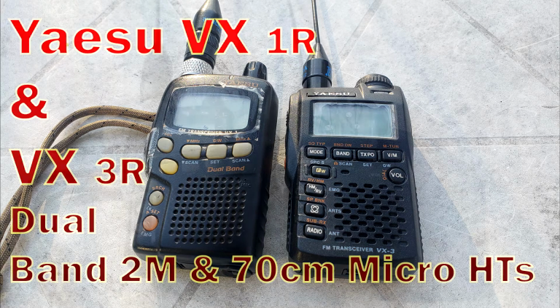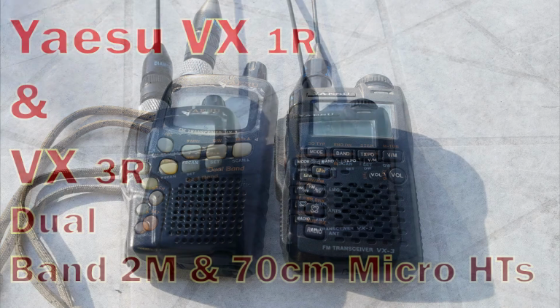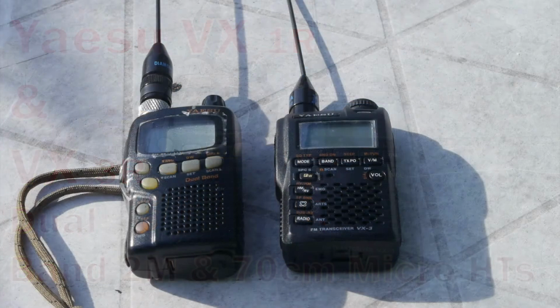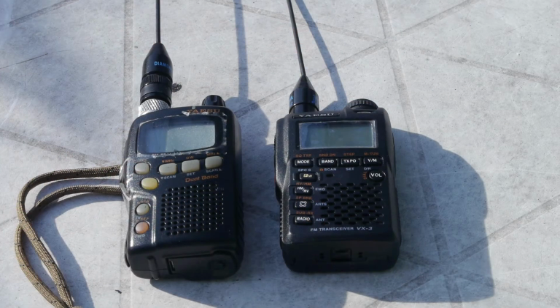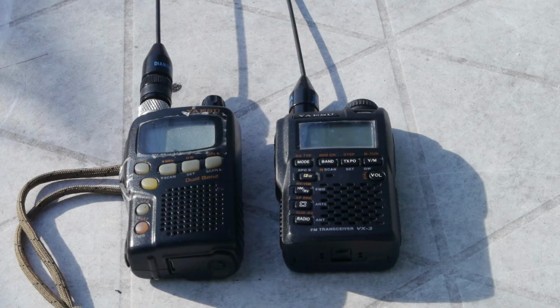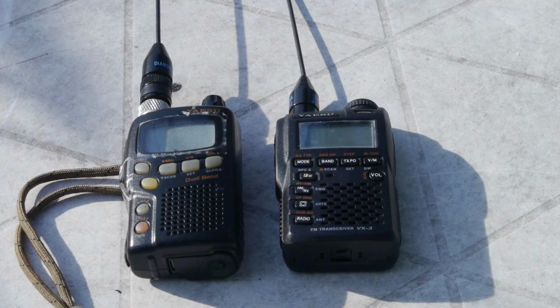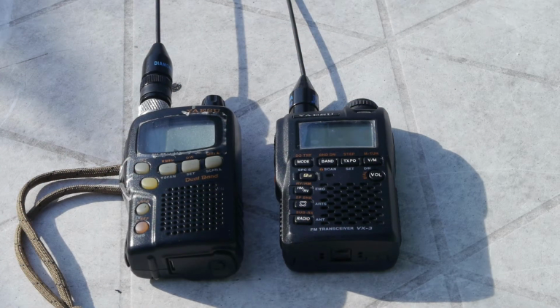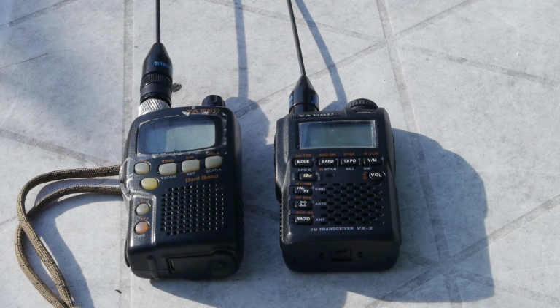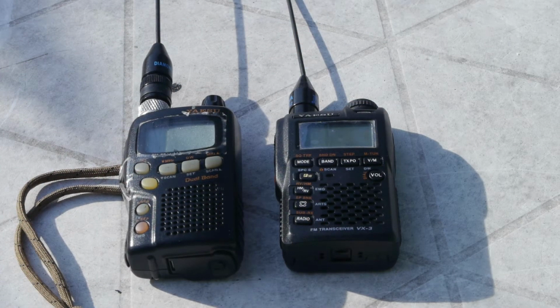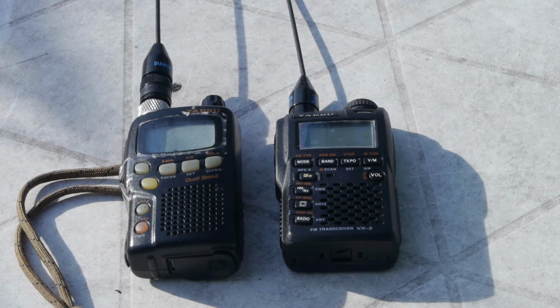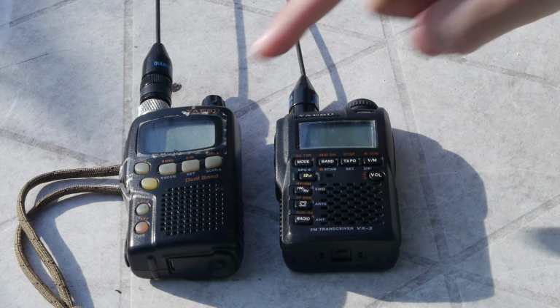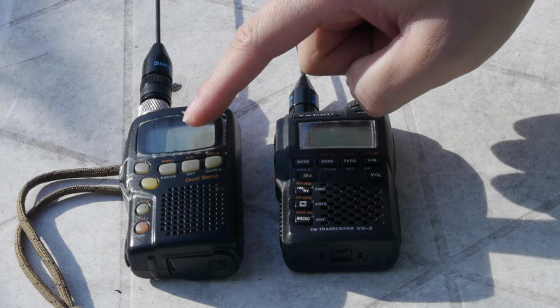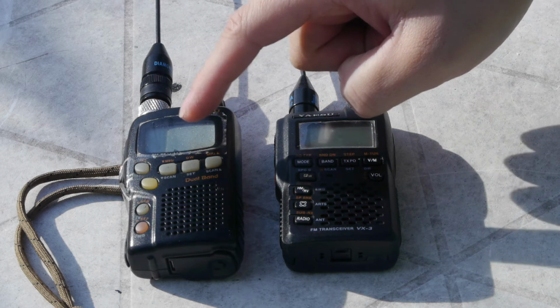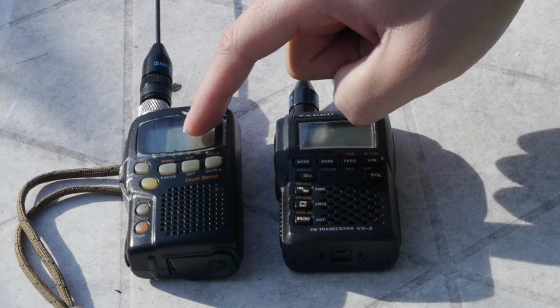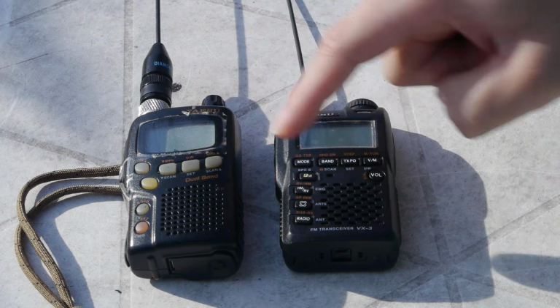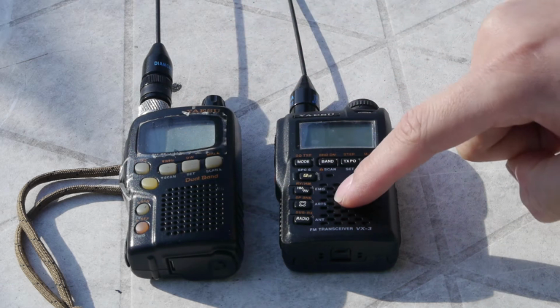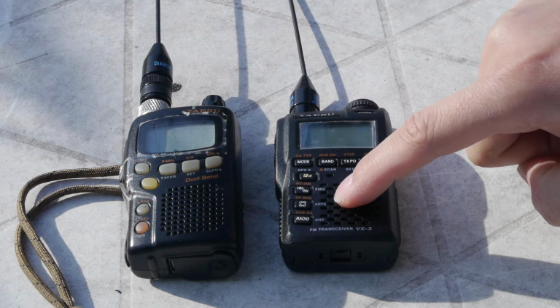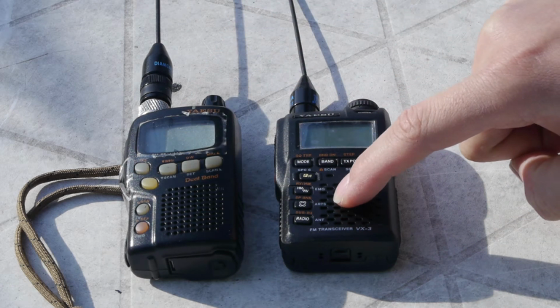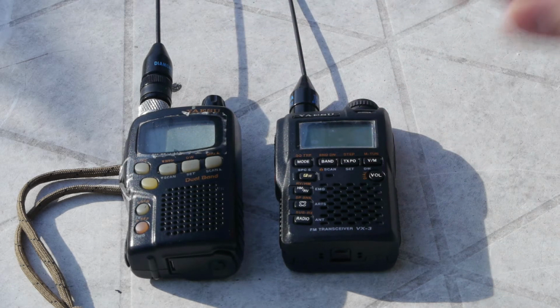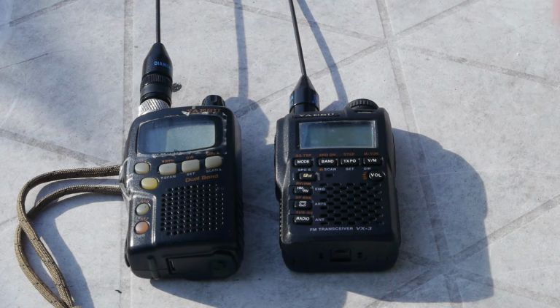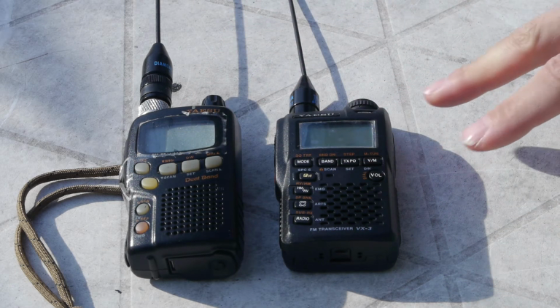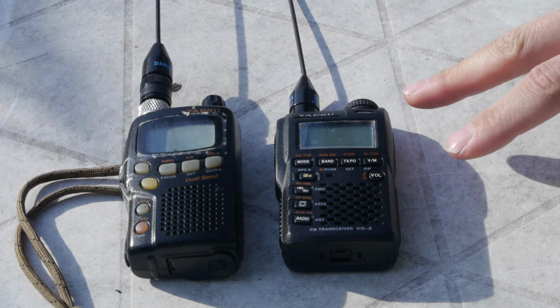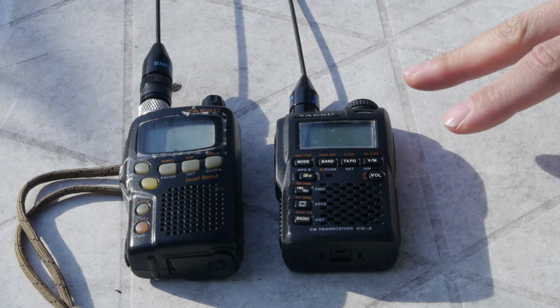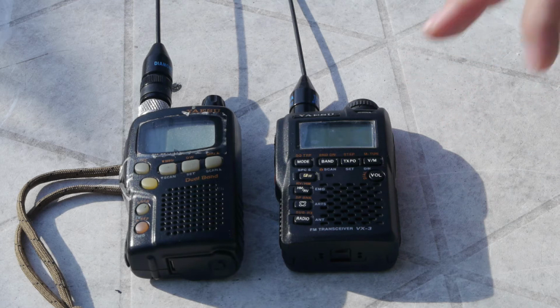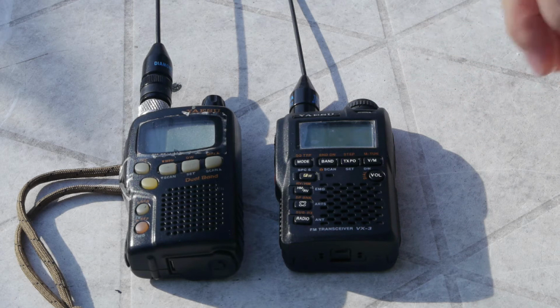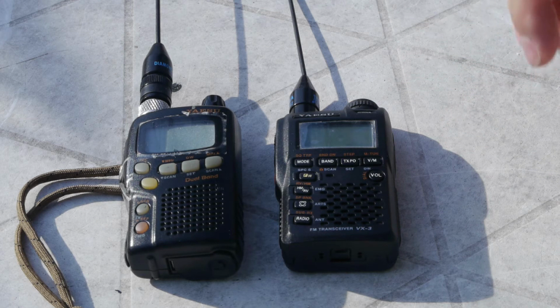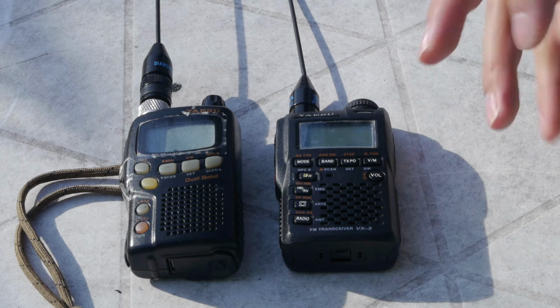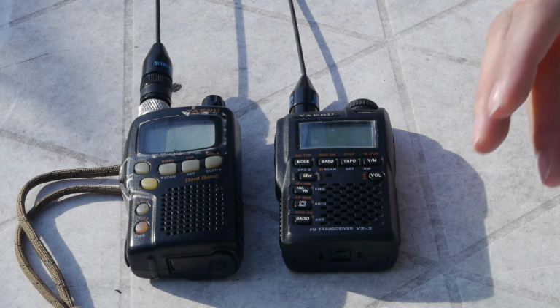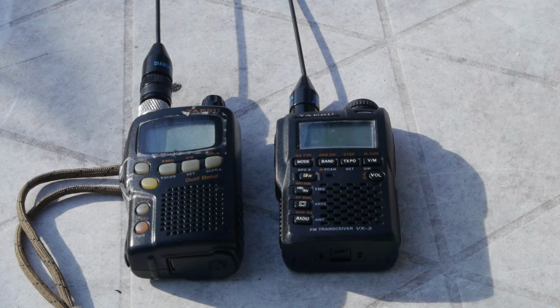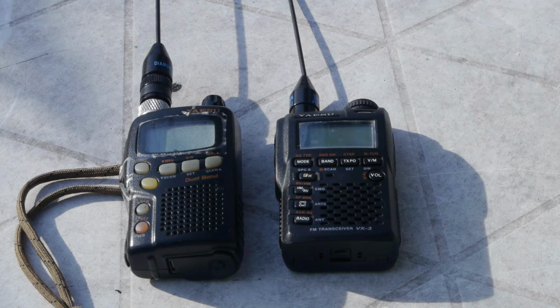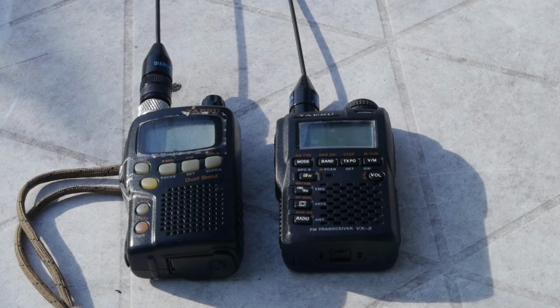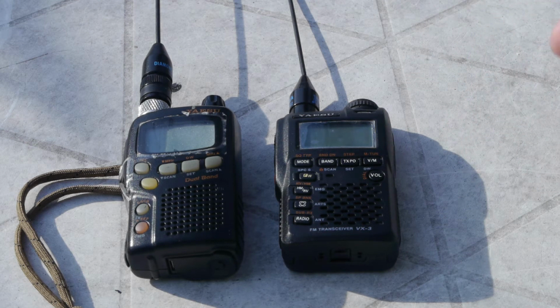Hello and welcome. Today I want to talk about the VX3R and the VX1R. The VX1R is on the left and the VX3R is here. These are both dual band radios and they're very good for being a portable micro HT or handy talky.